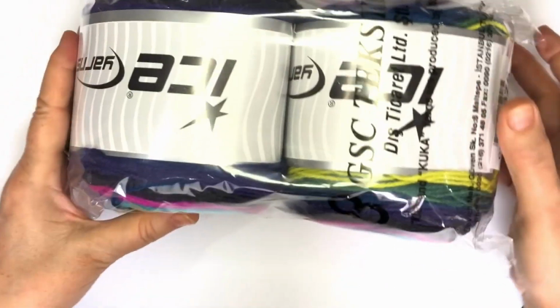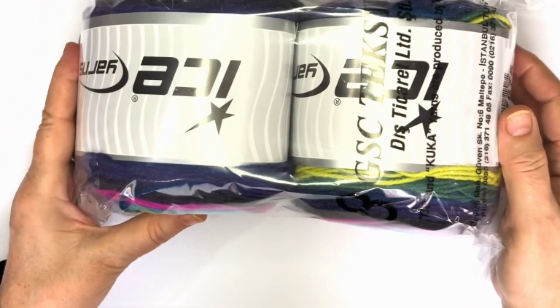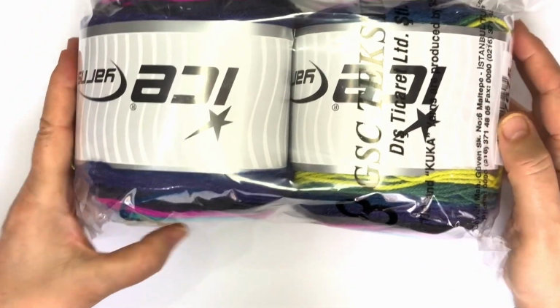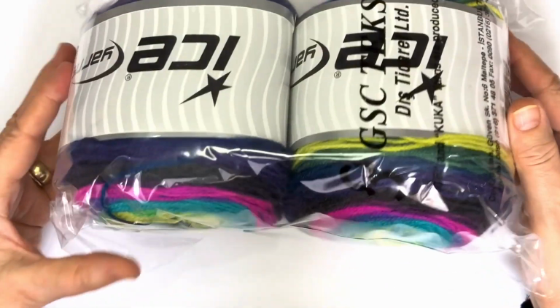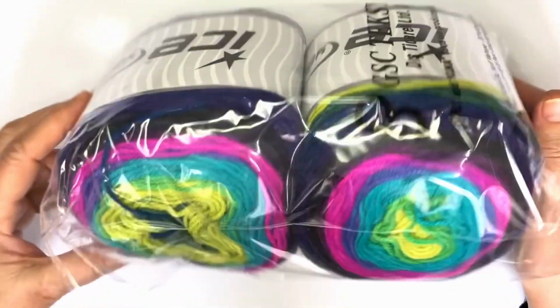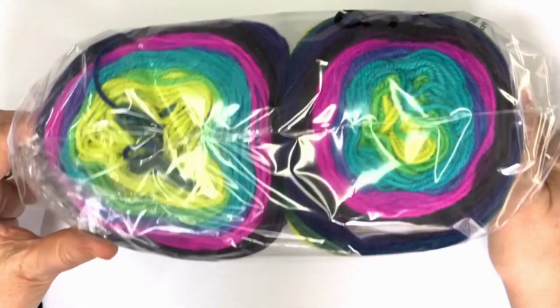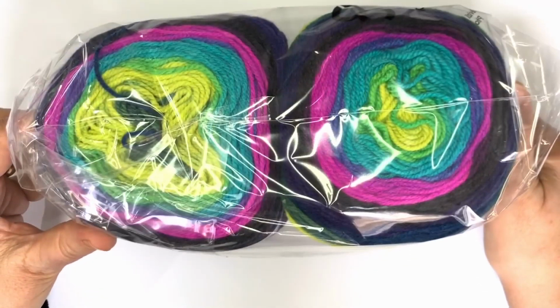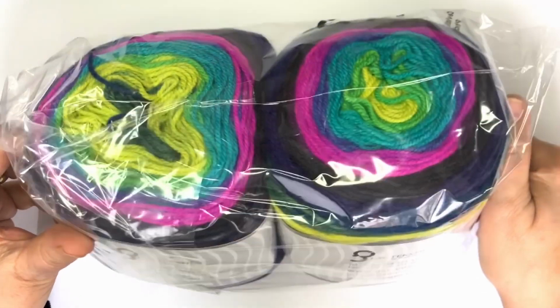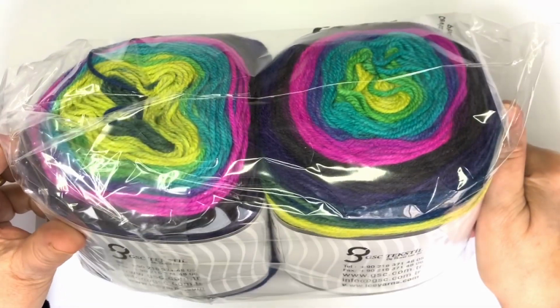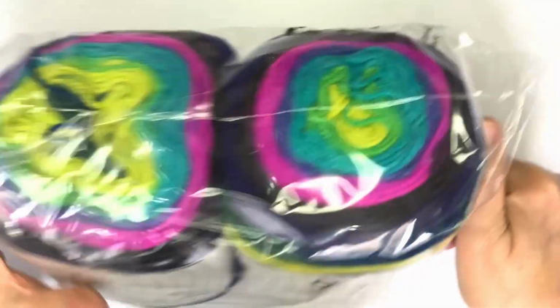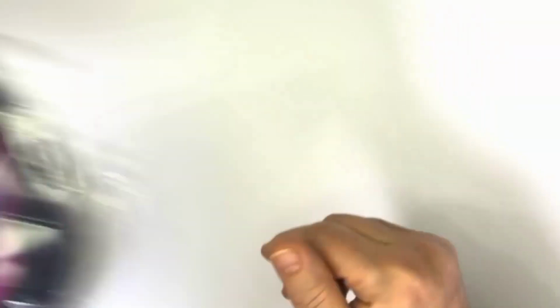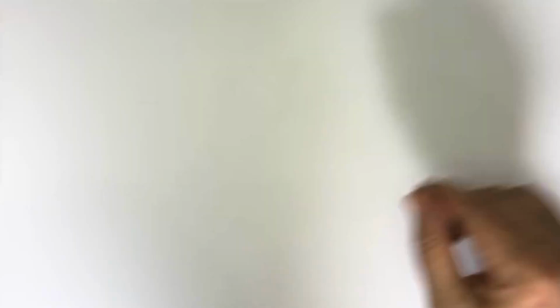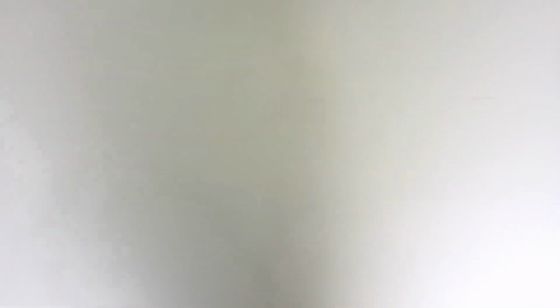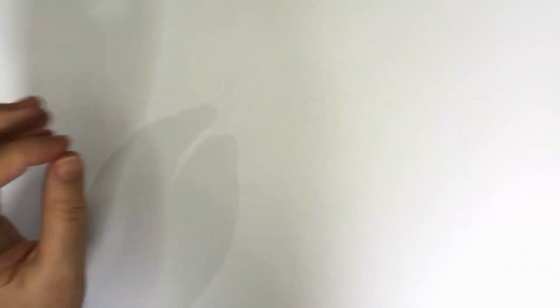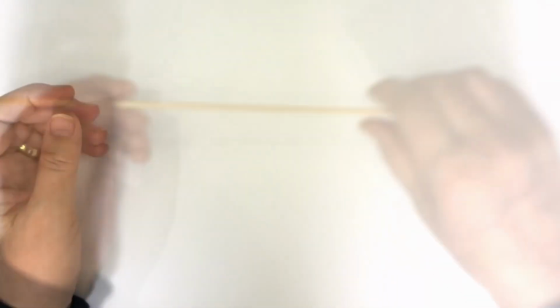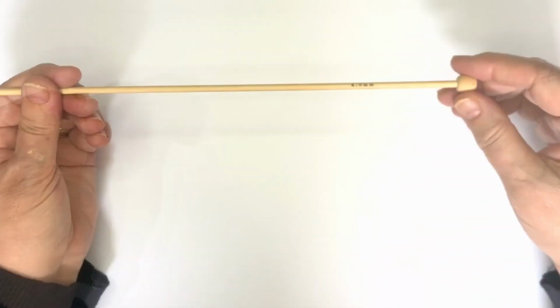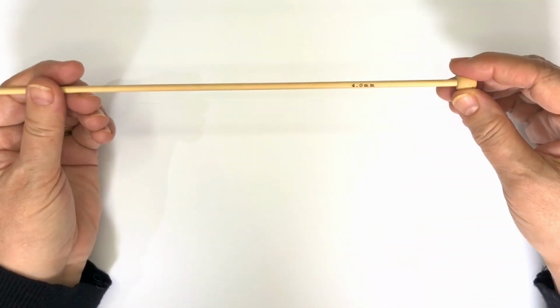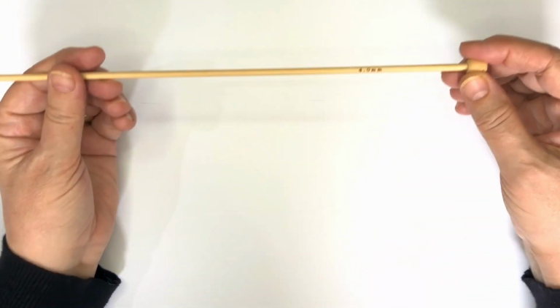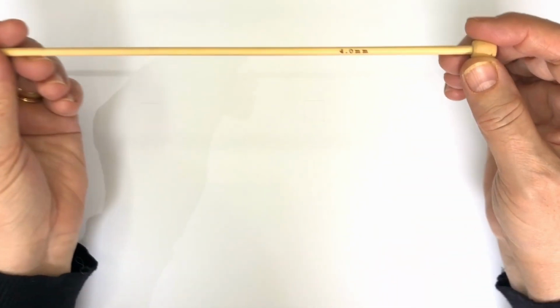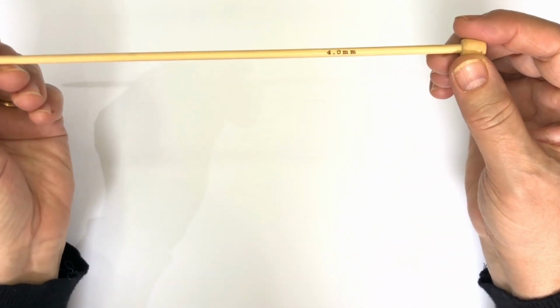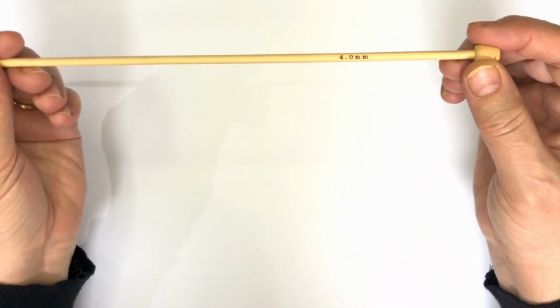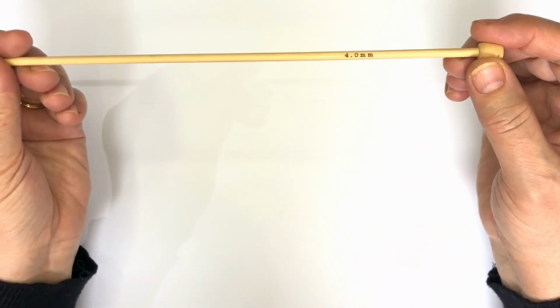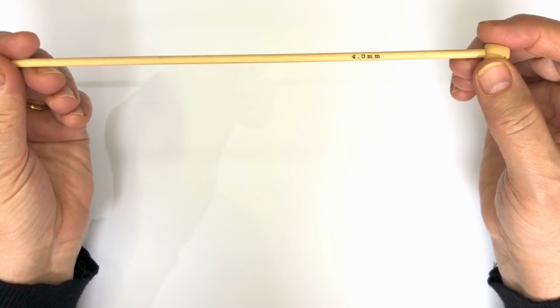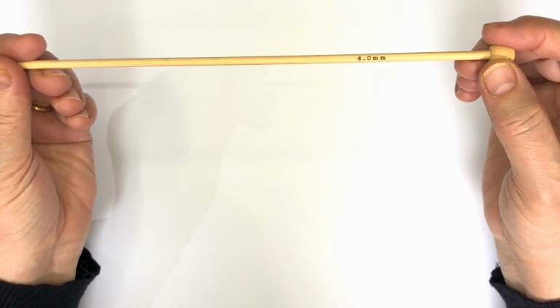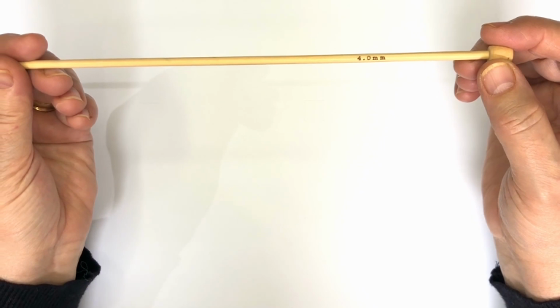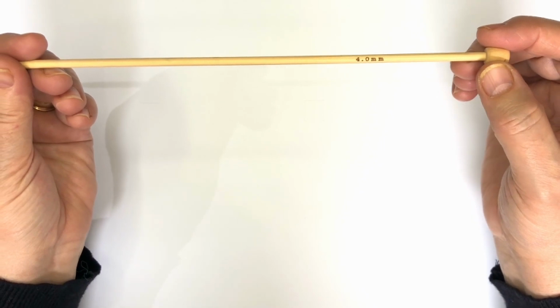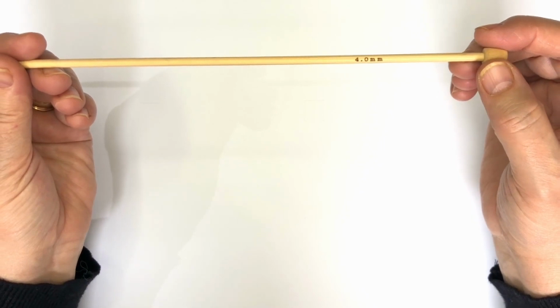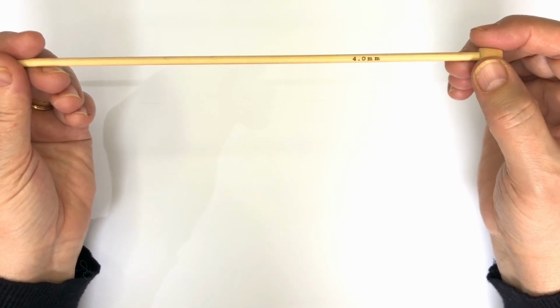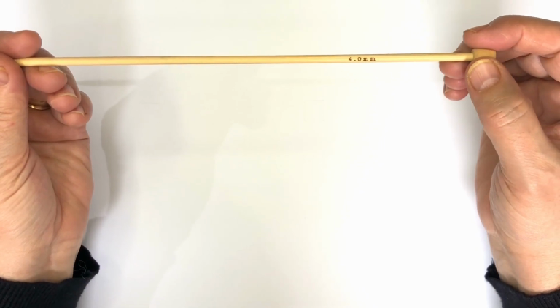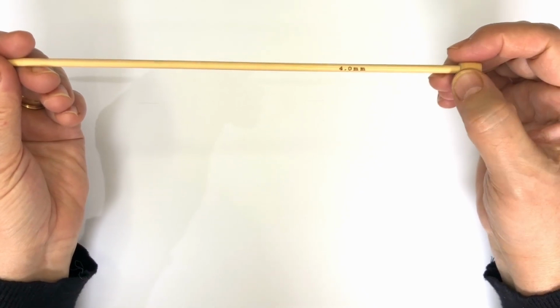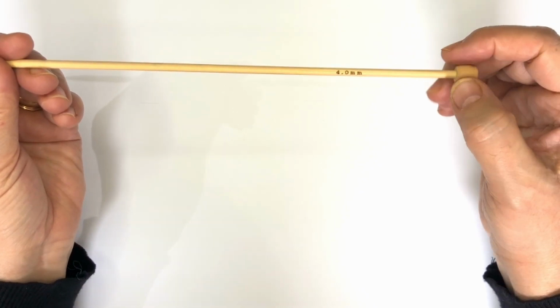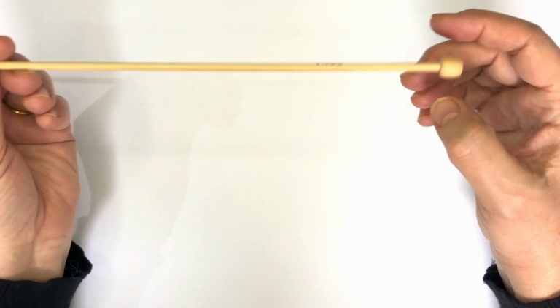Made of 100% premium acrylic material, this yarn is both durable and easy to care for. It has a thickness of 3 light, which means it falls into the DK, light, or worsted category, making it versatile for all kinds of projects.